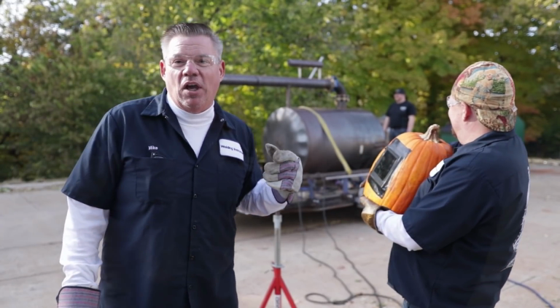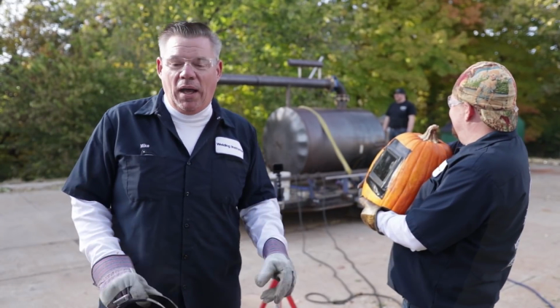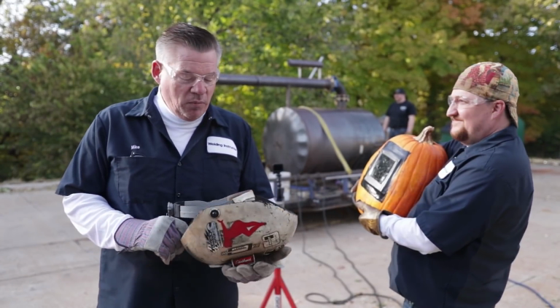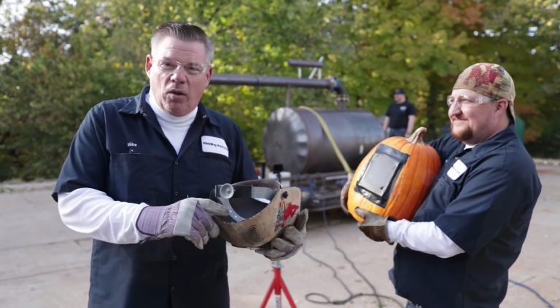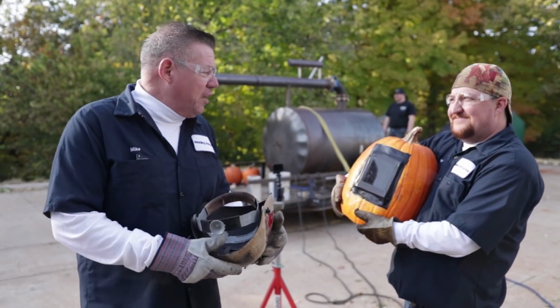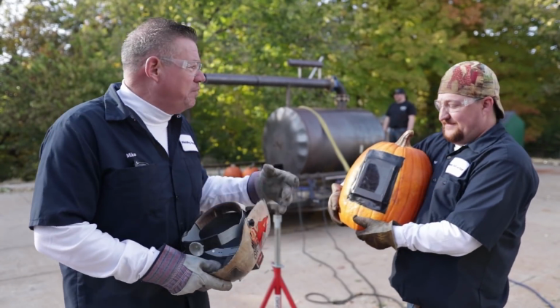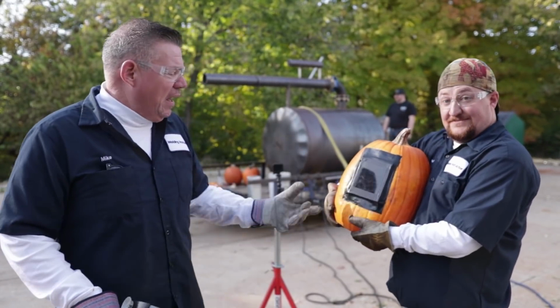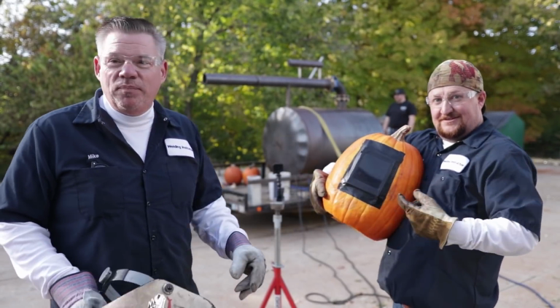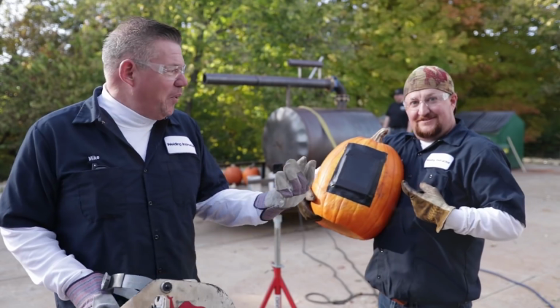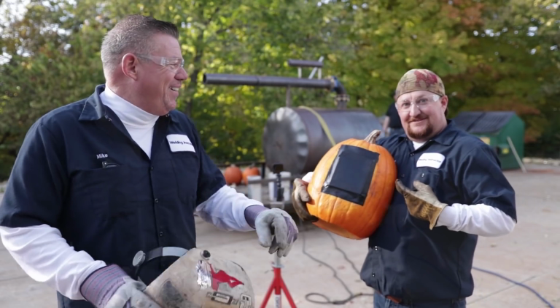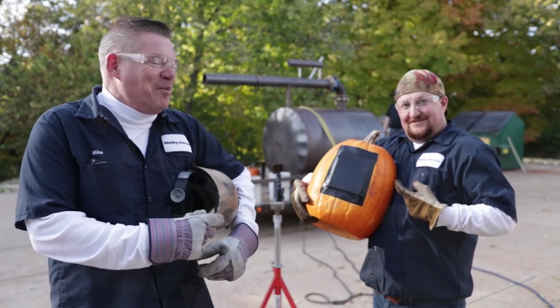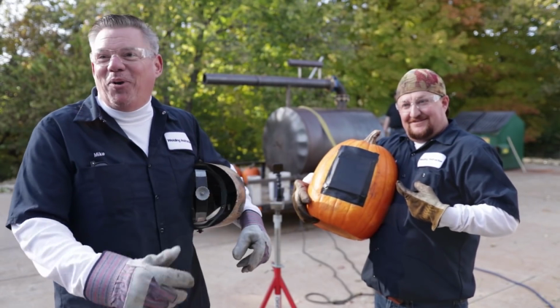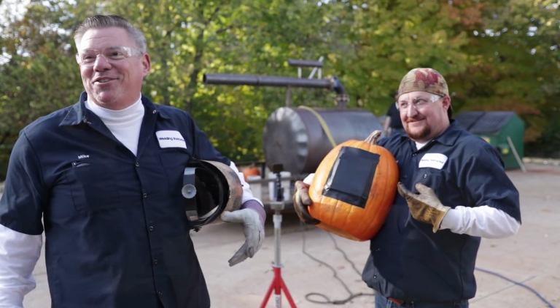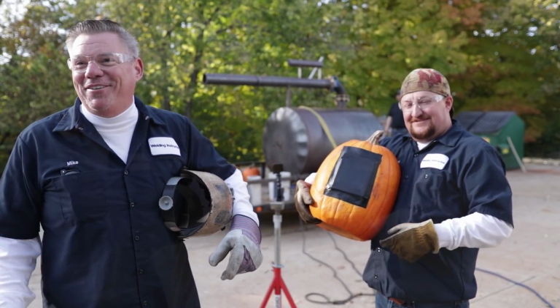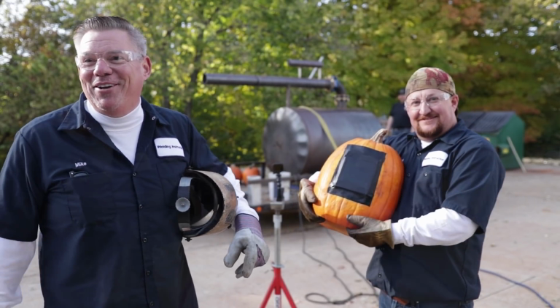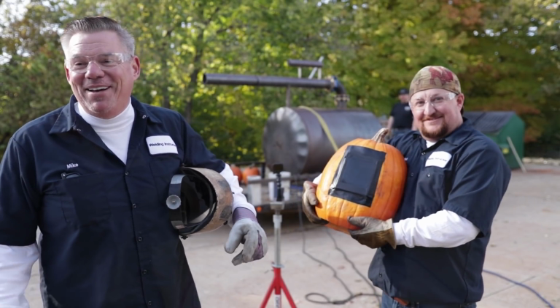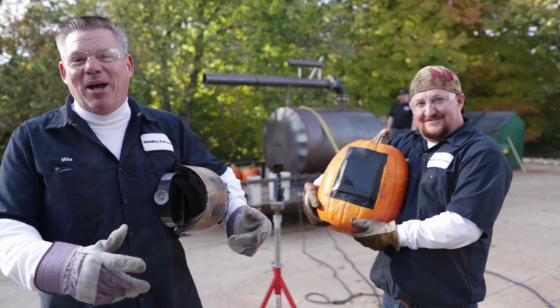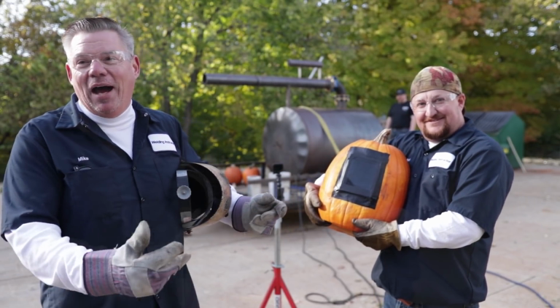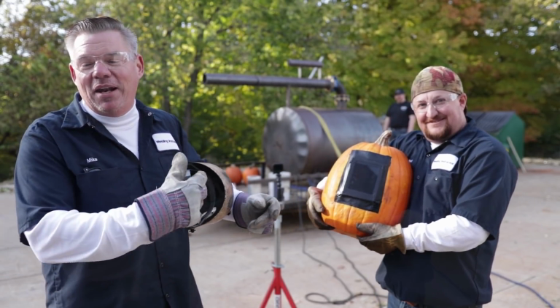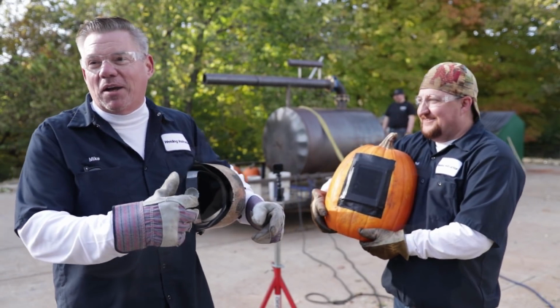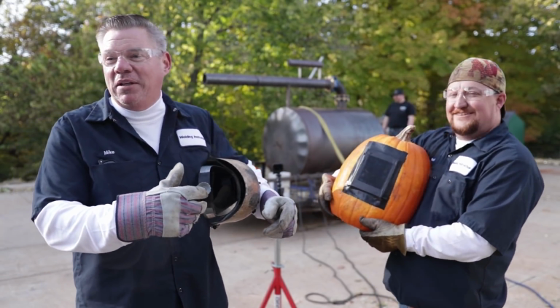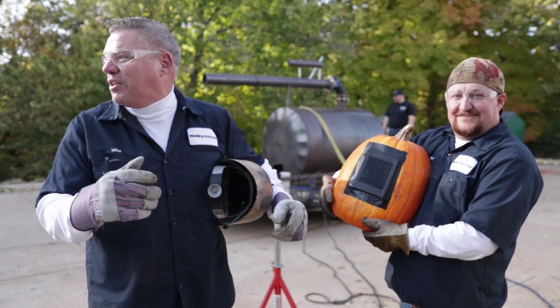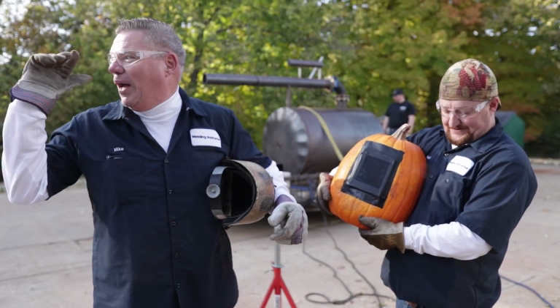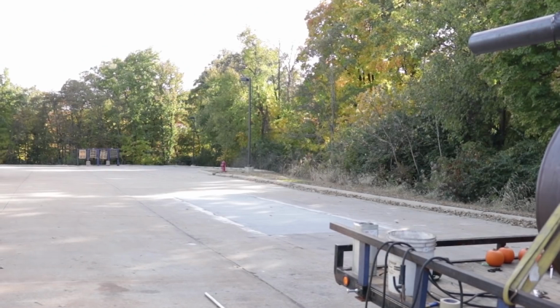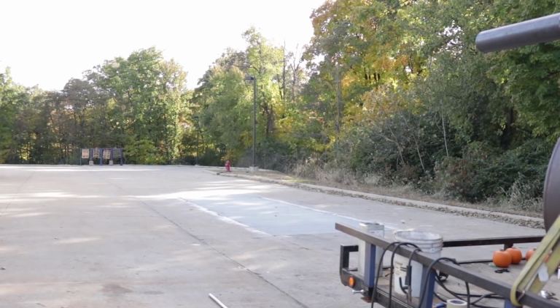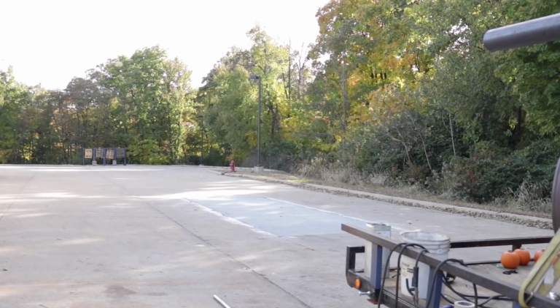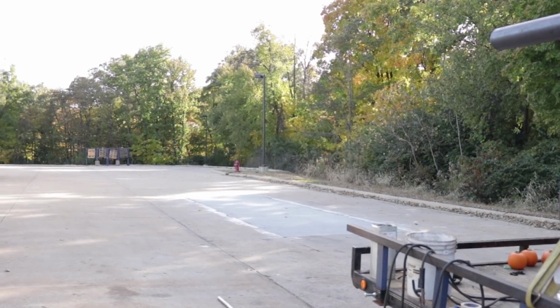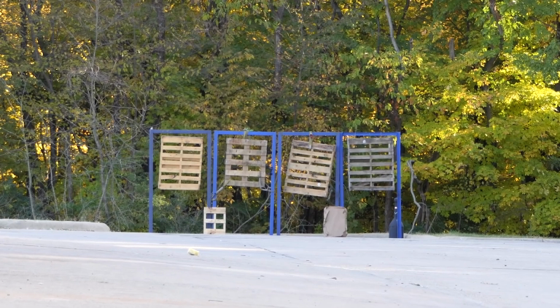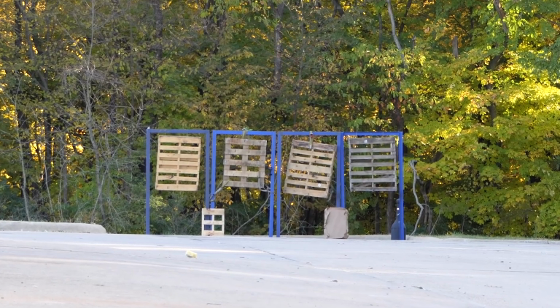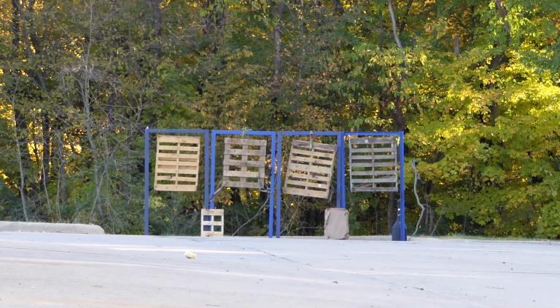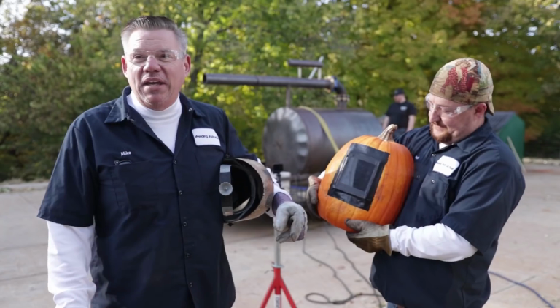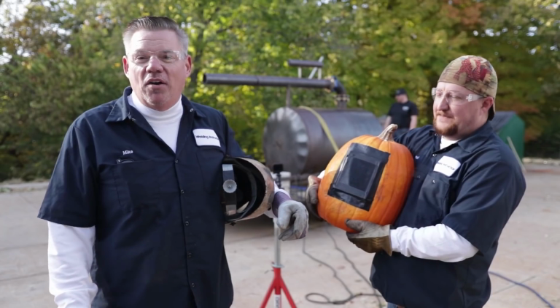So we've done a little welding on it. Paul's a welding instructor here, if you haven't noticed. Anyway, we're getting ready to chuck a pumpkin.